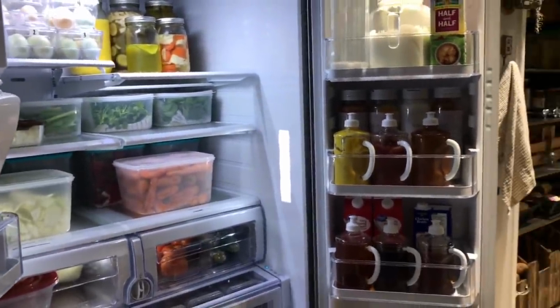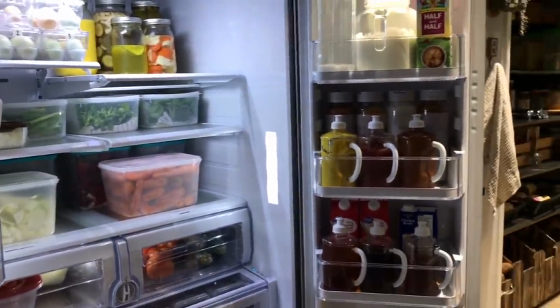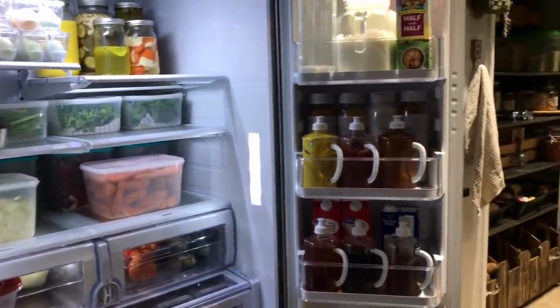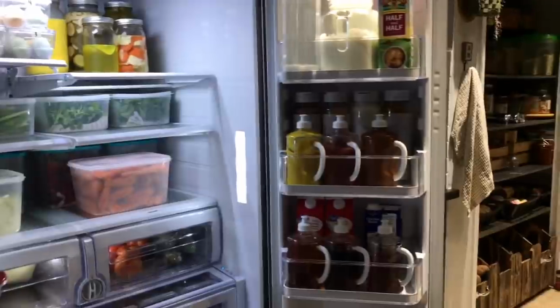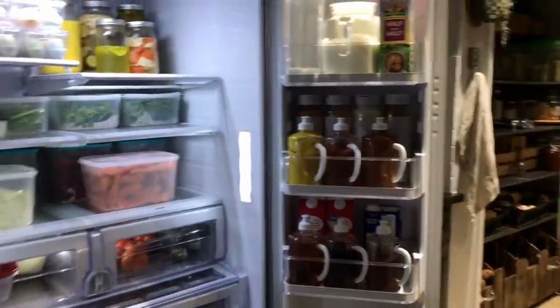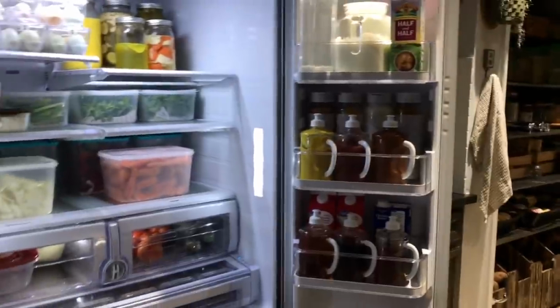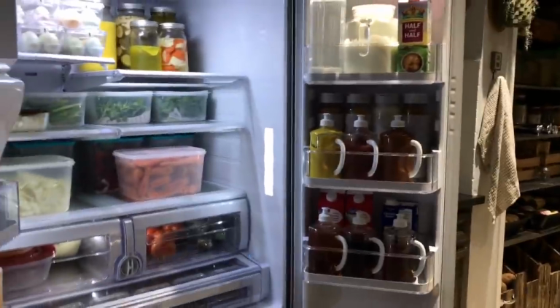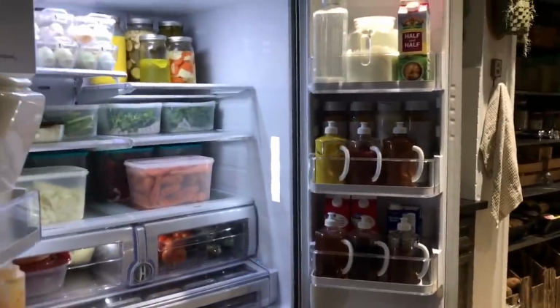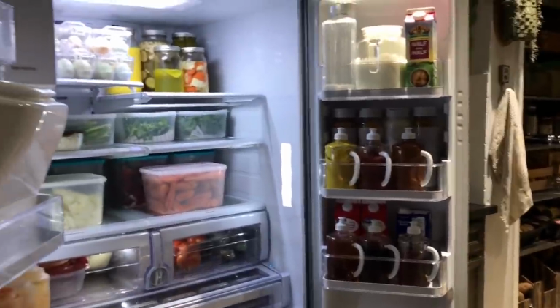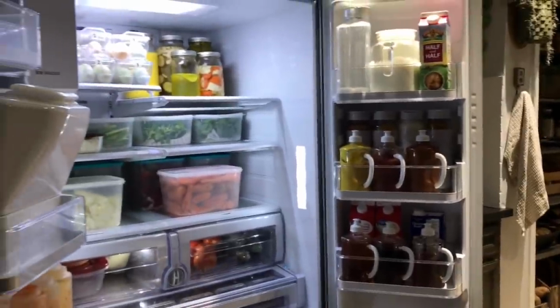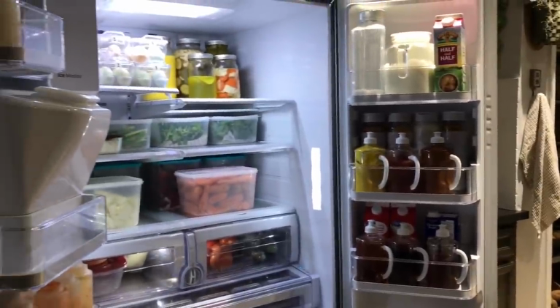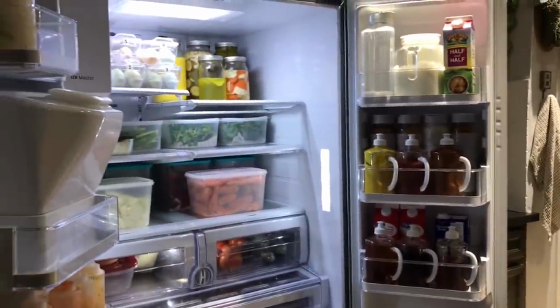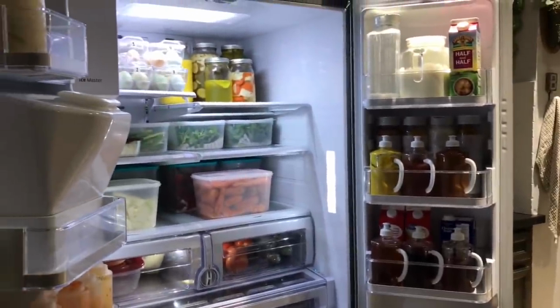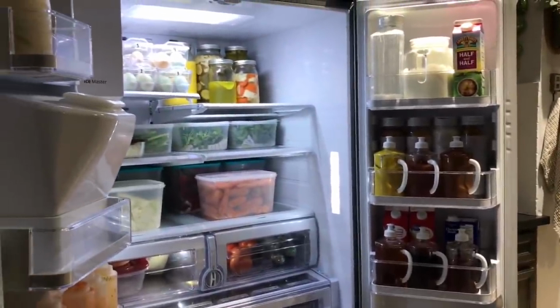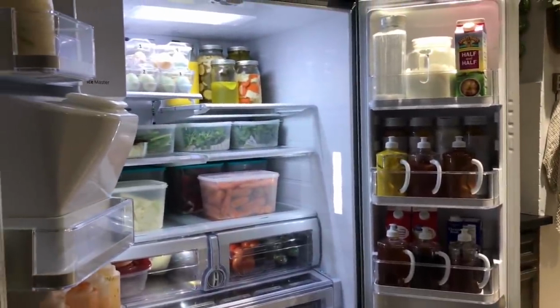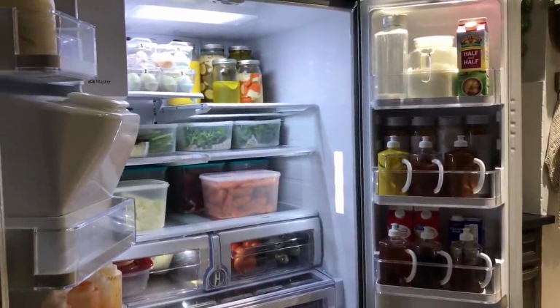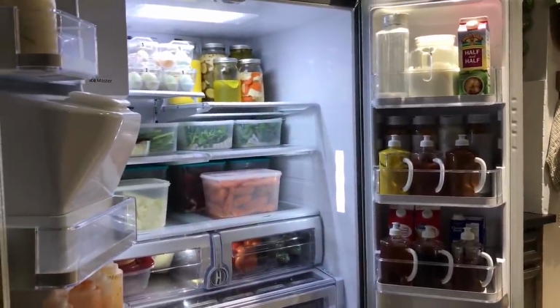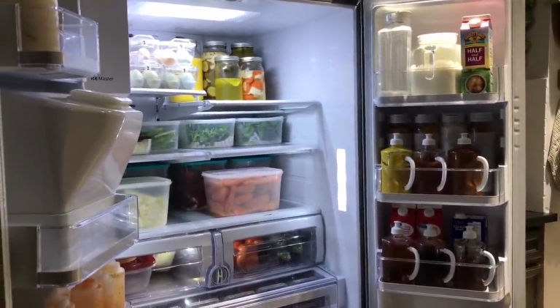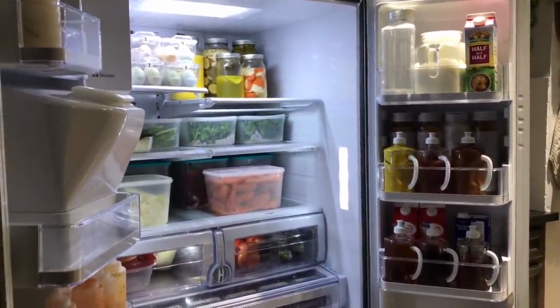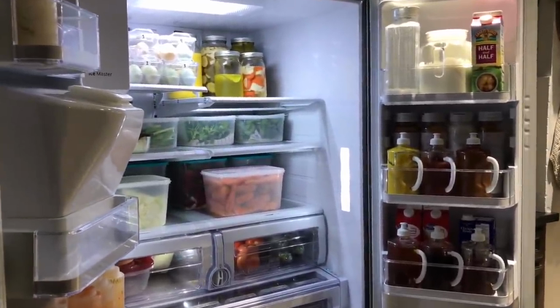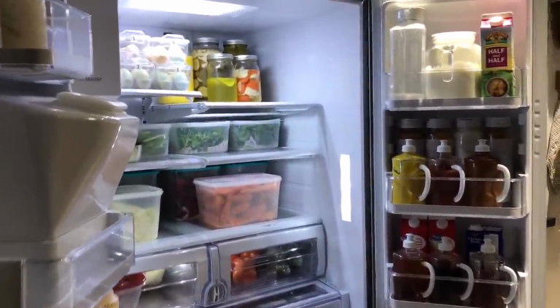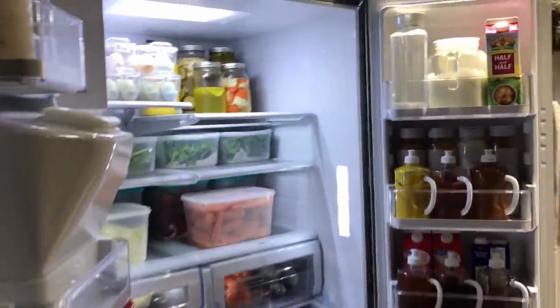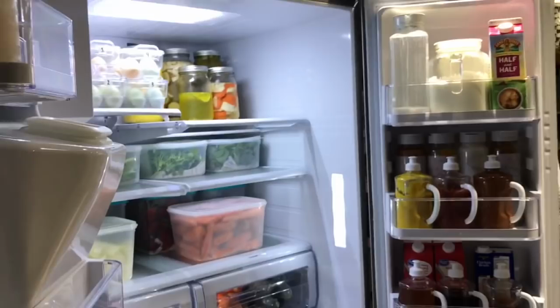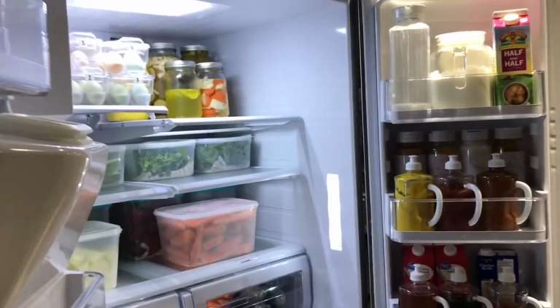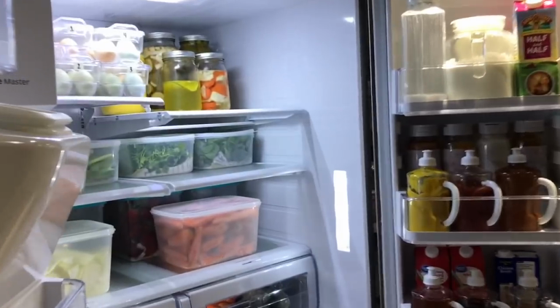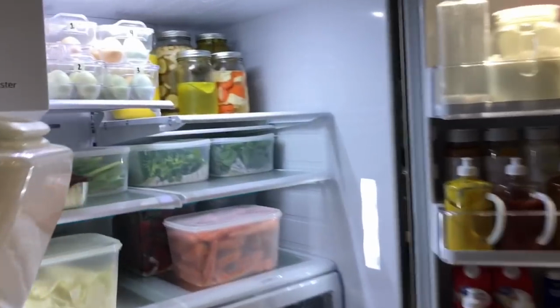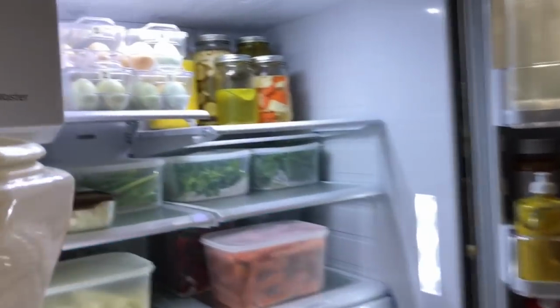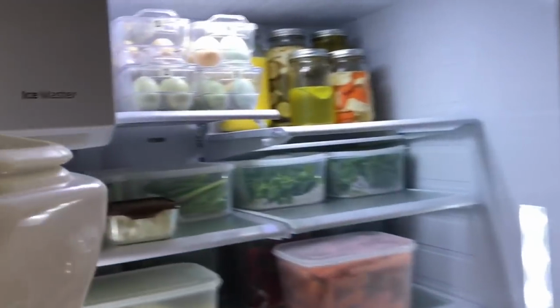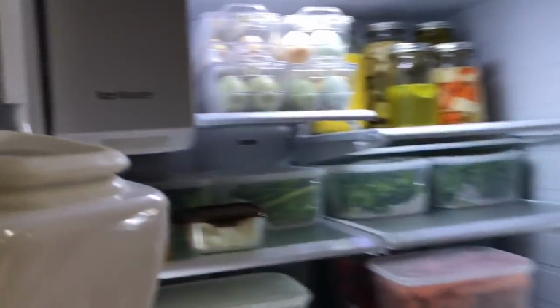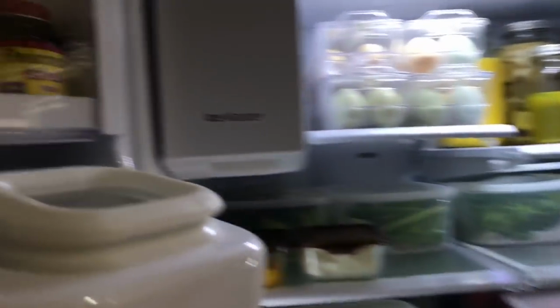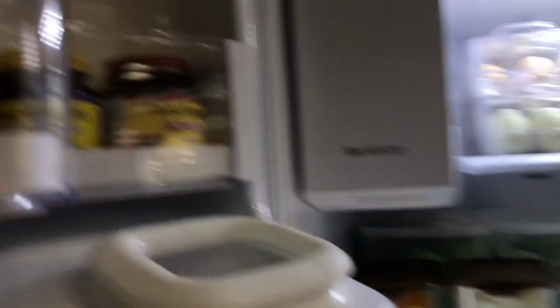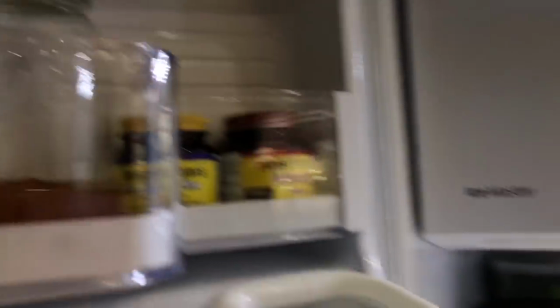One thing I forgot to address was the top shelf, which has our homemade yogurt, coffee creamer, and half and half — self-explanatory.